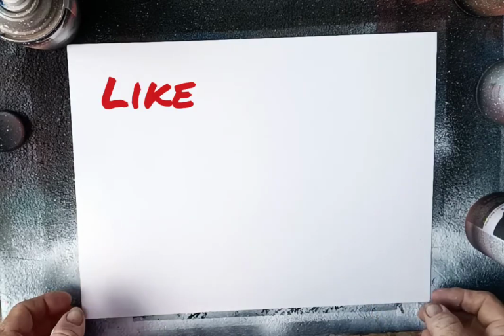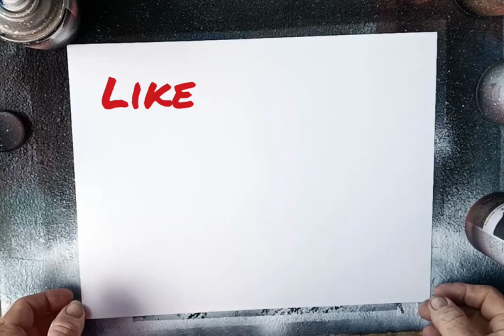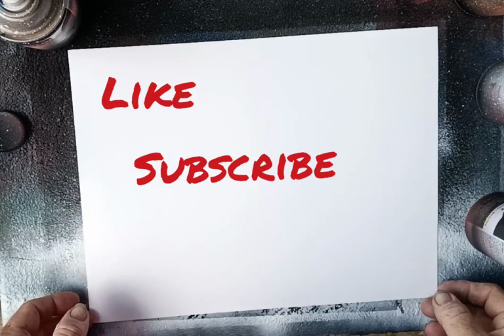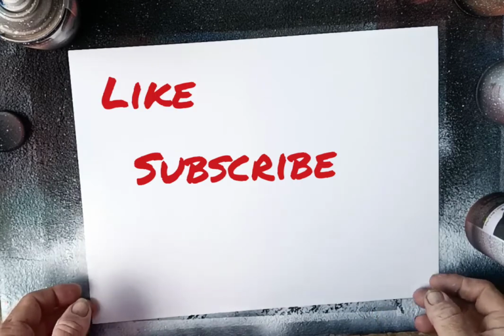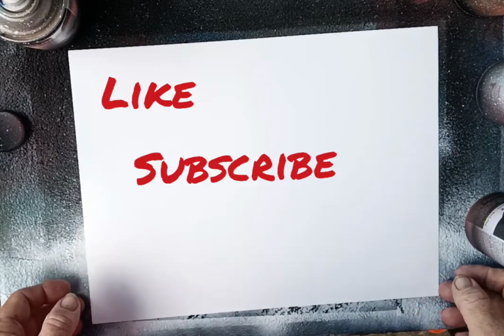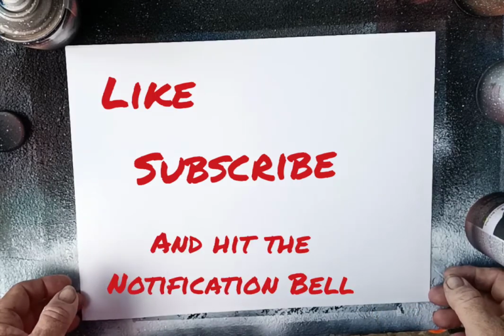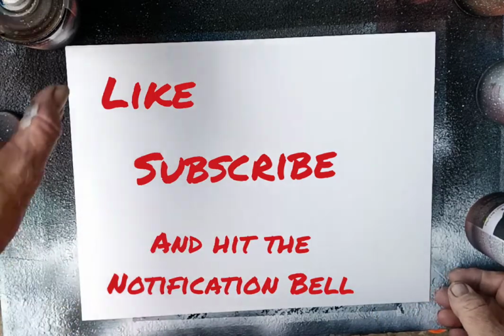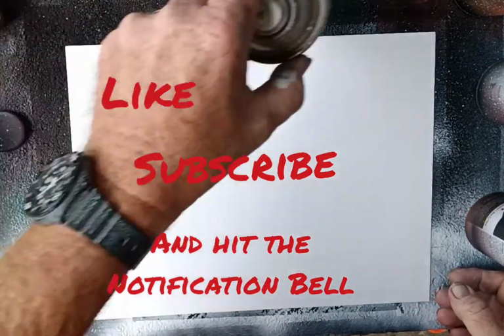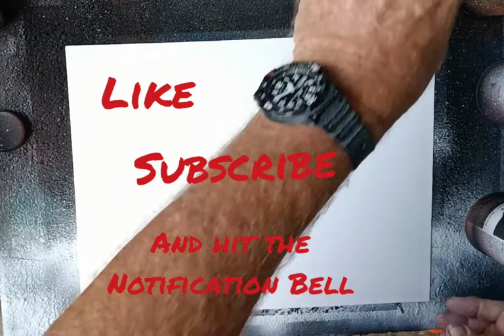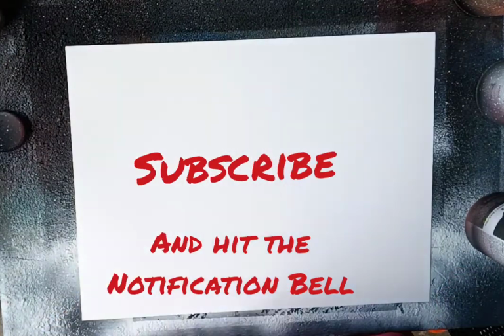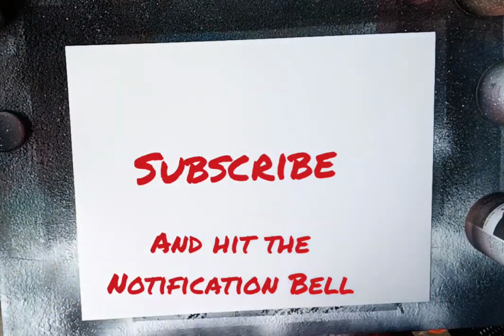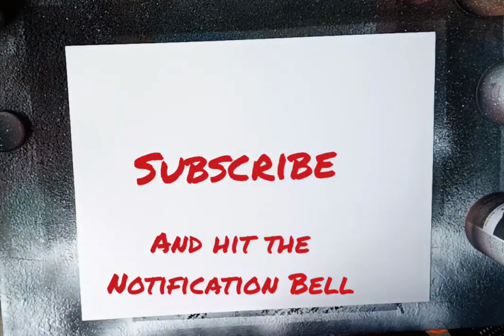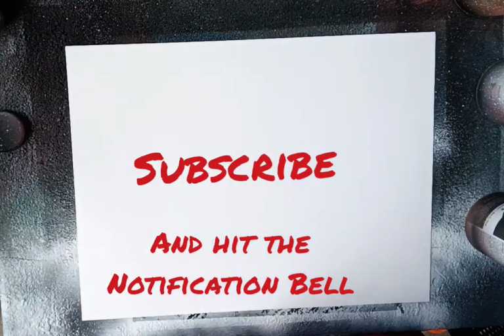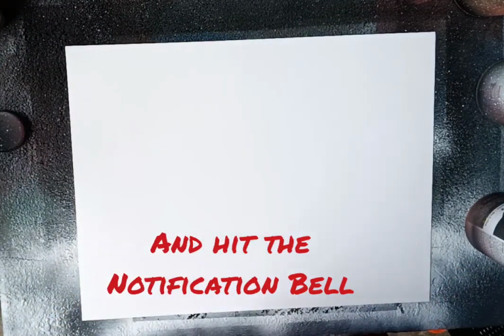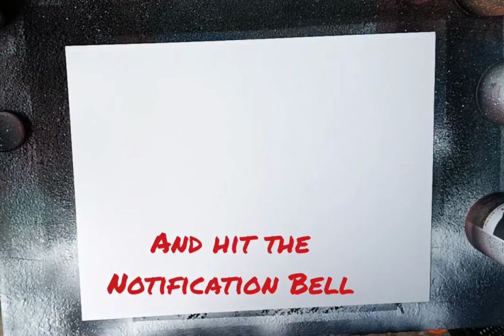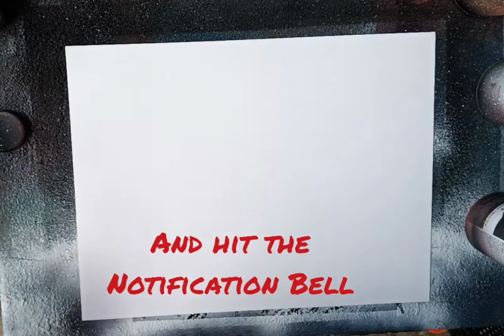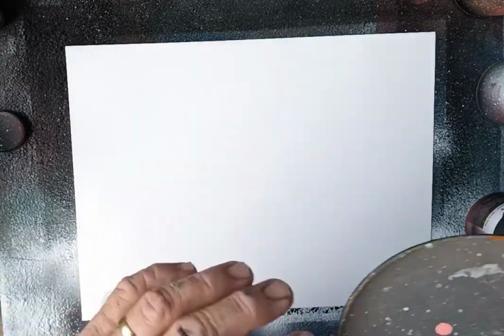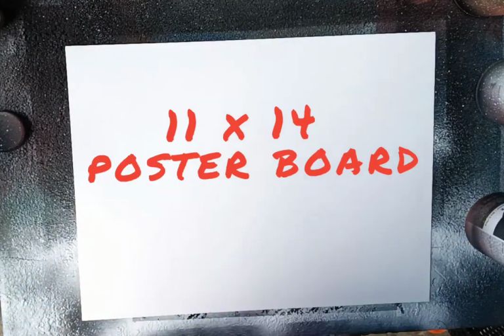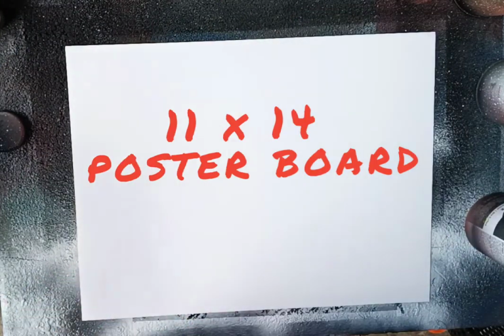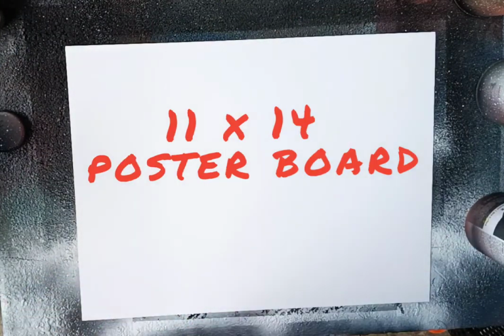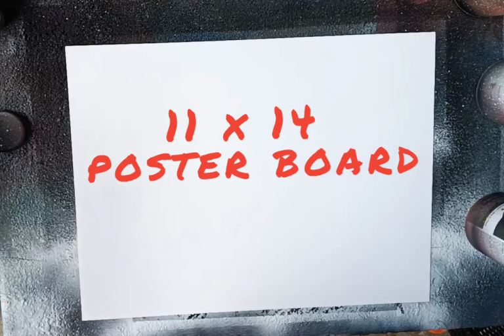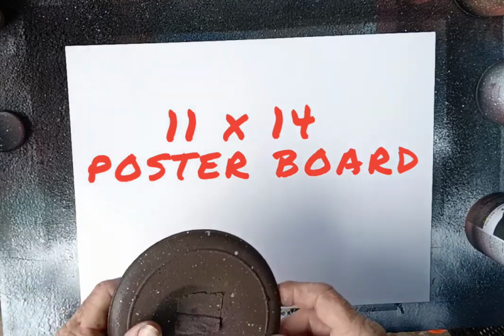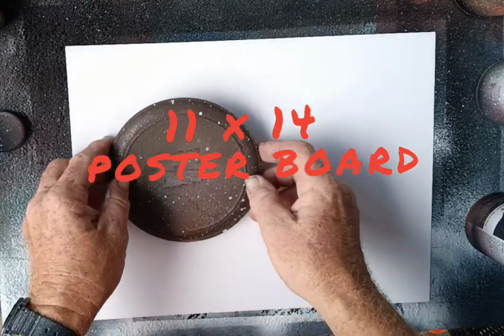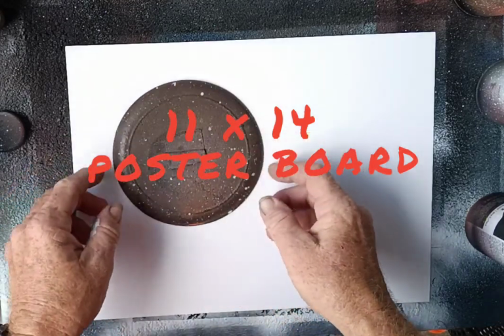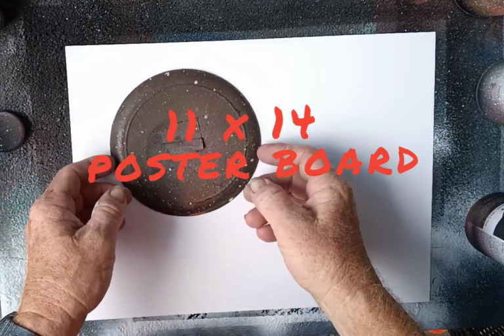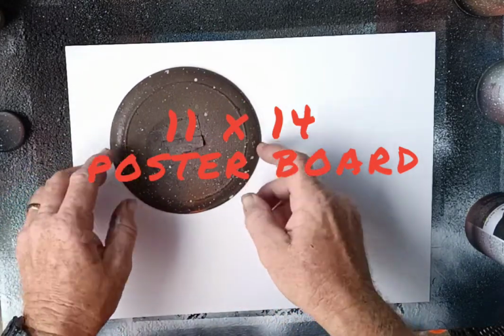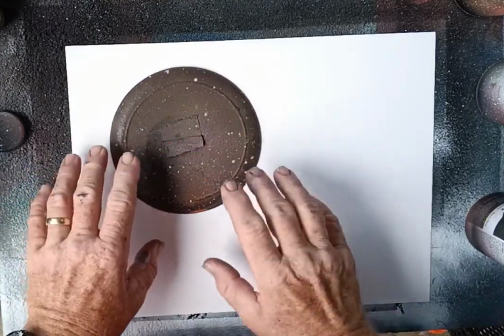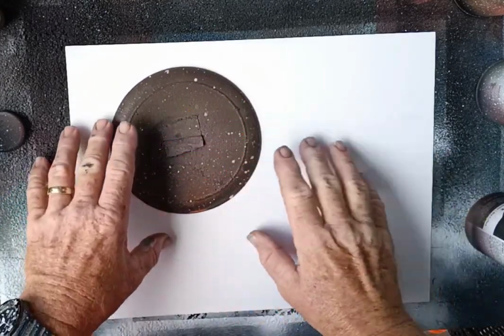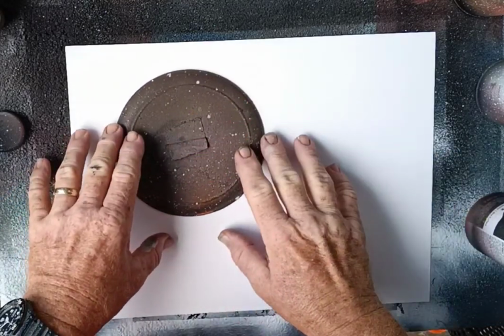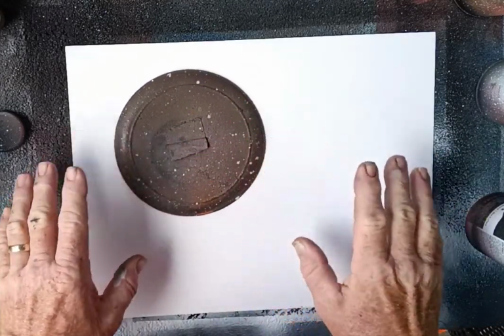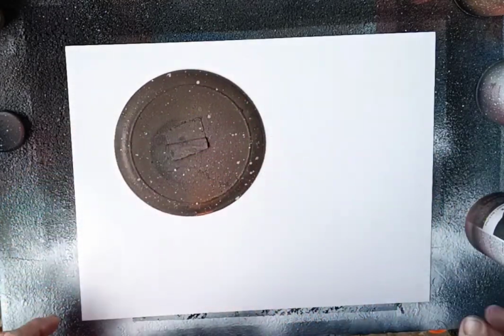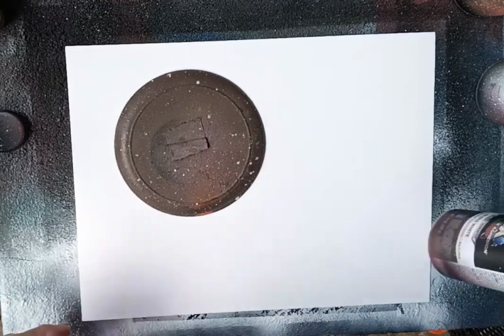Today we're going to start the first lesson on spray paint art. We're going to make a moon with space right around it, and all we're going to use is a black and a white.